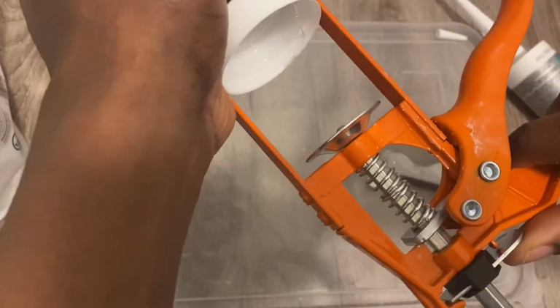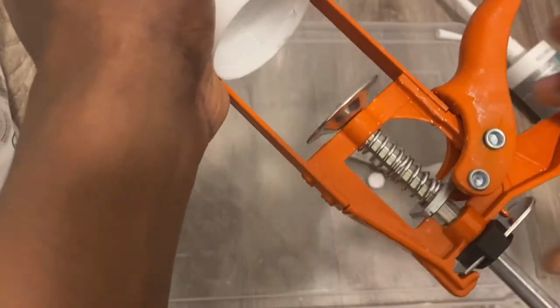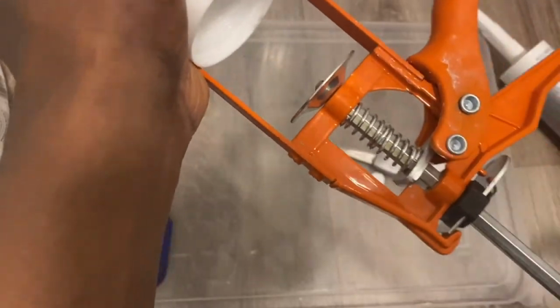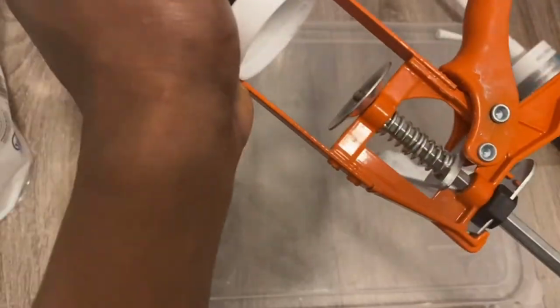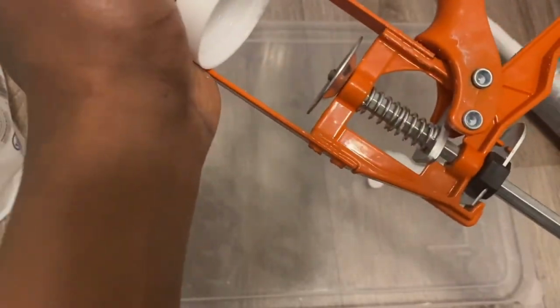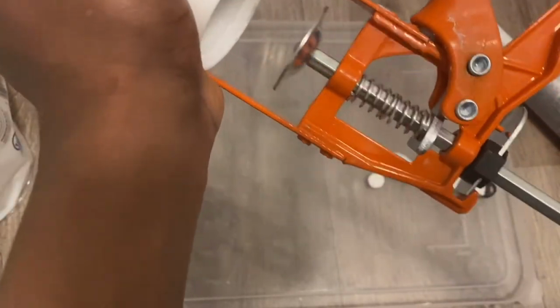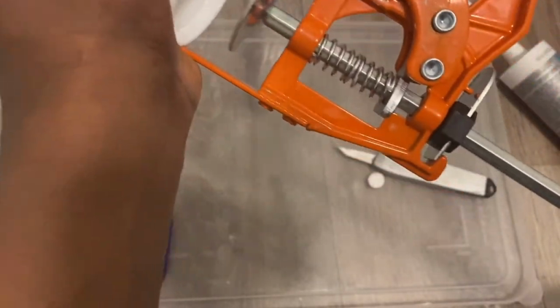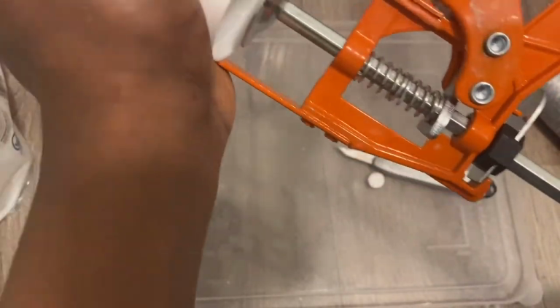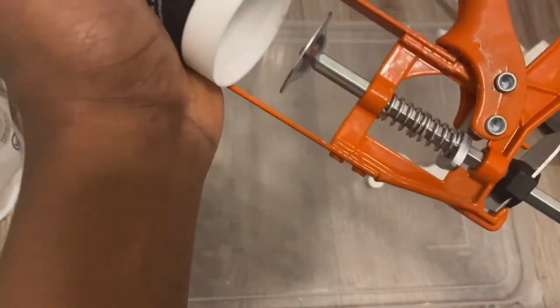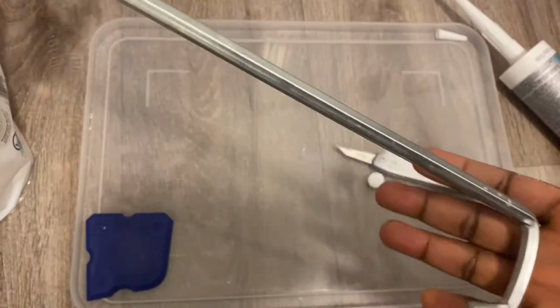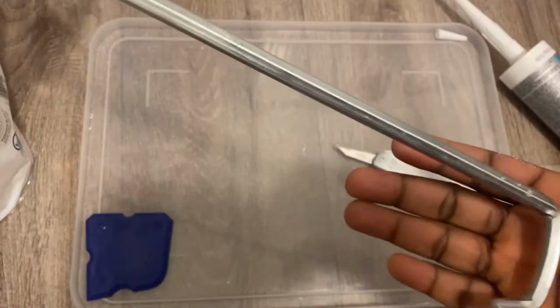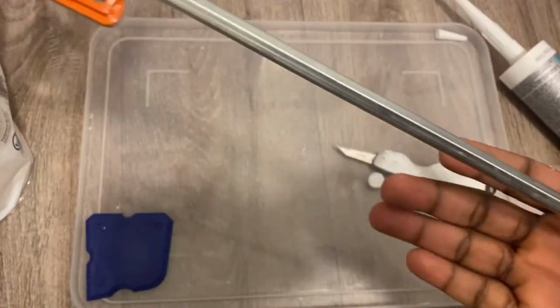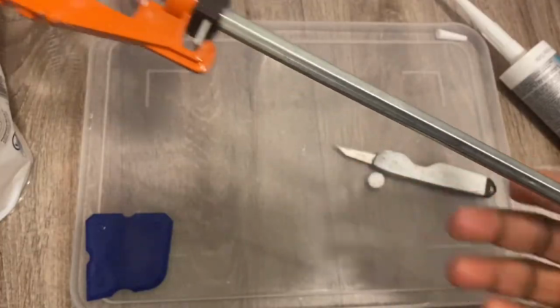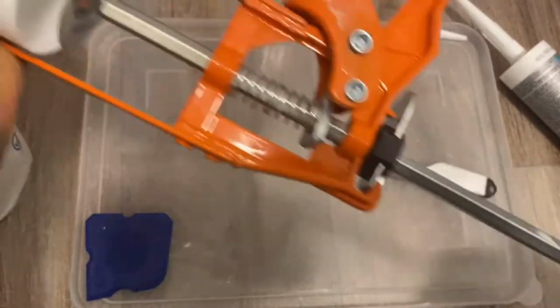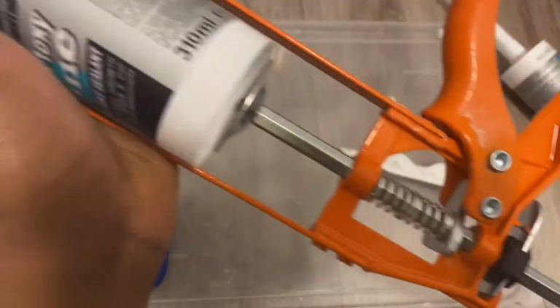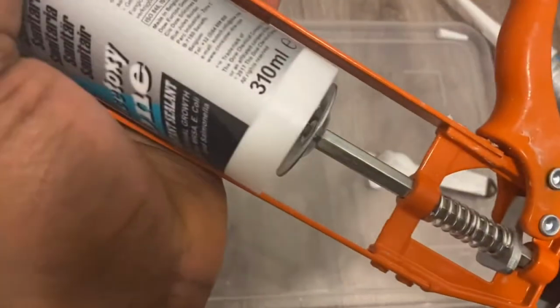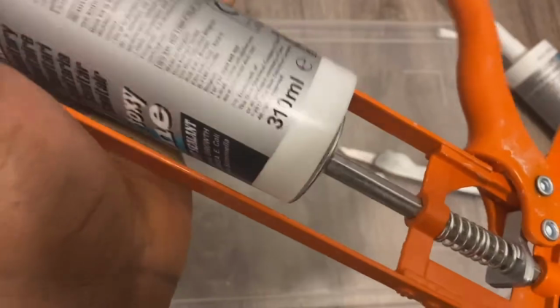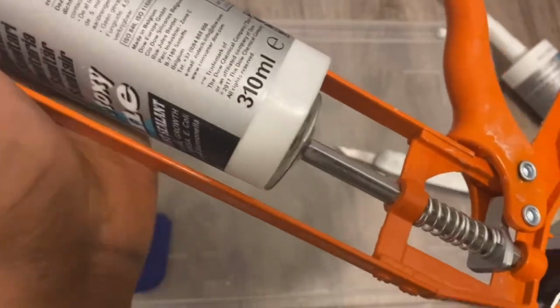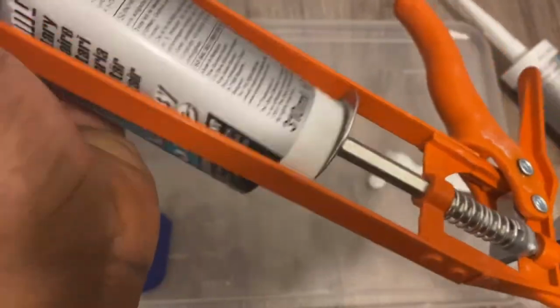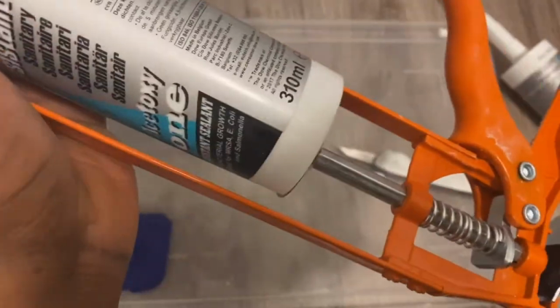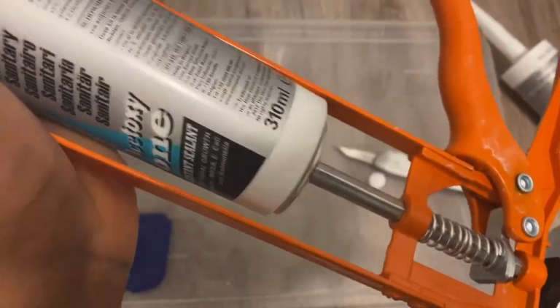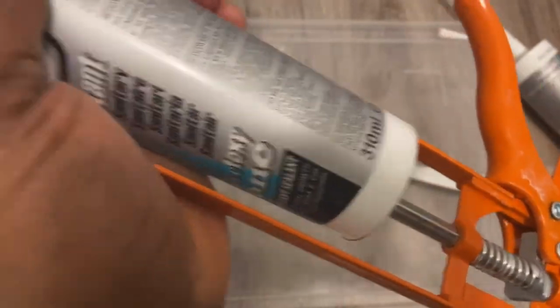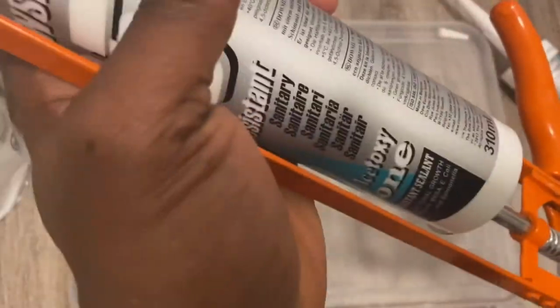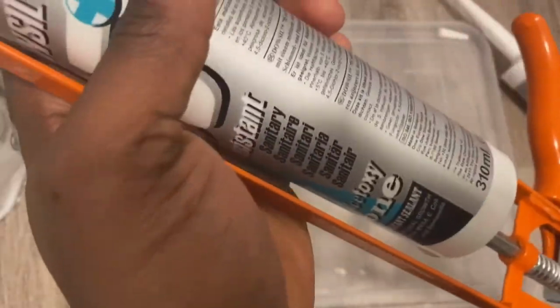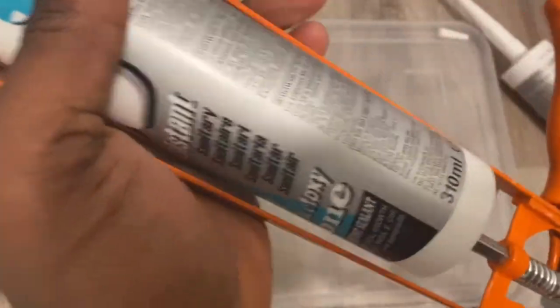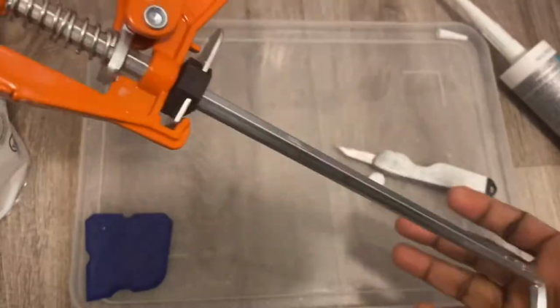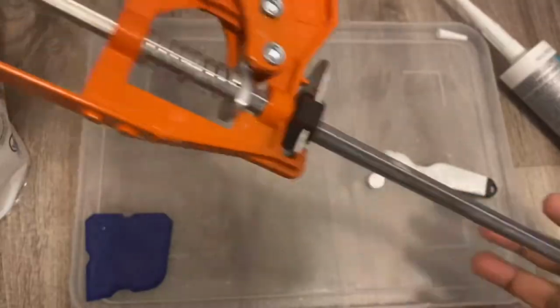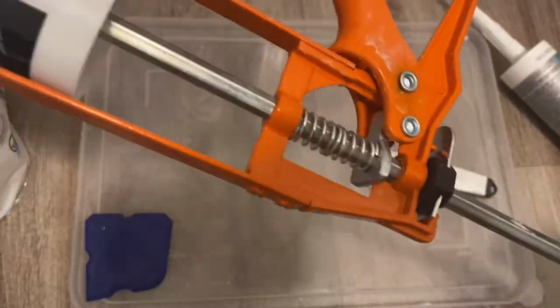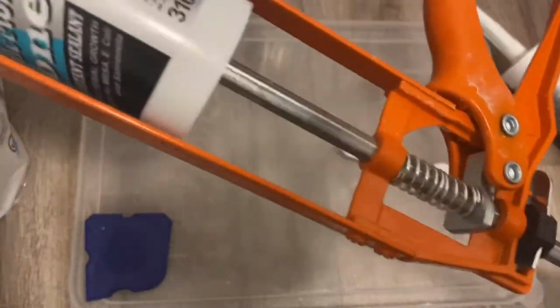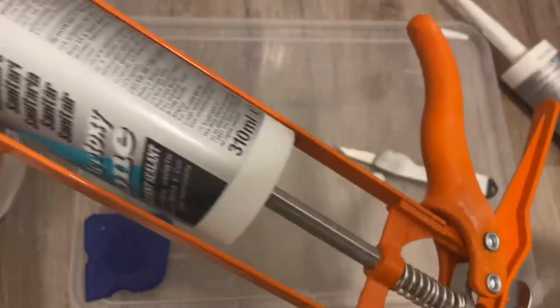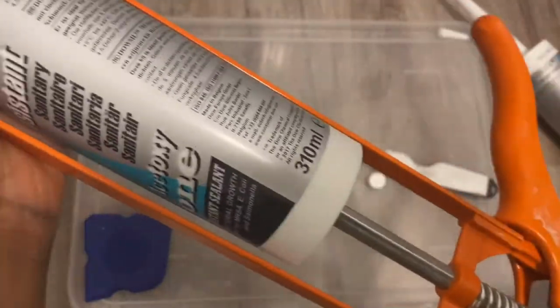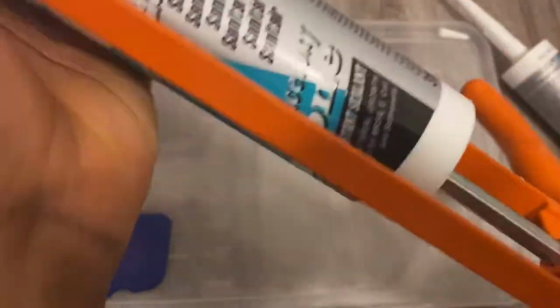It's more in depth. It also covers how to use the profiles and the pros and cons when selecting sealants.